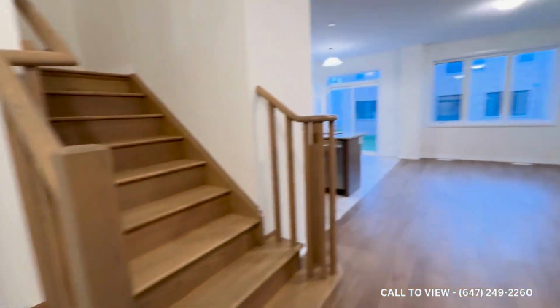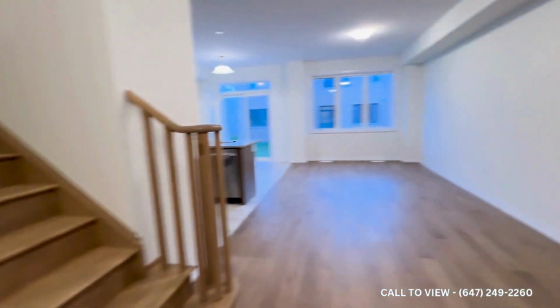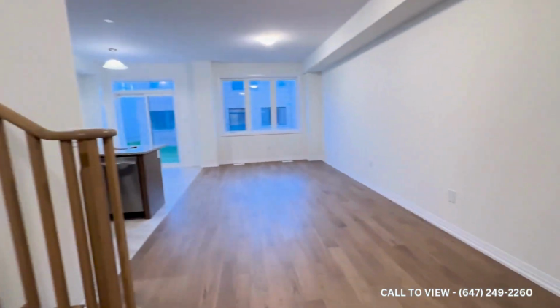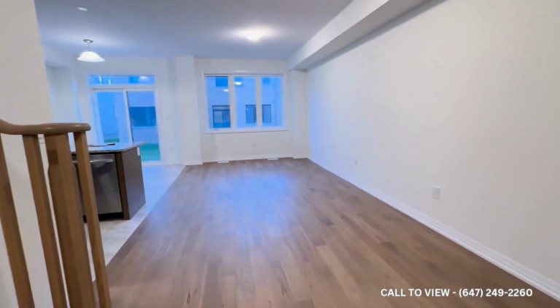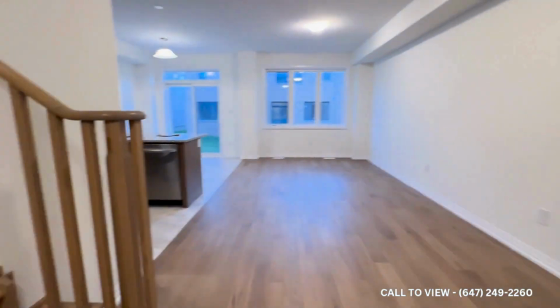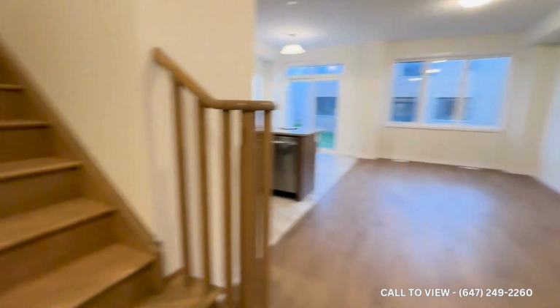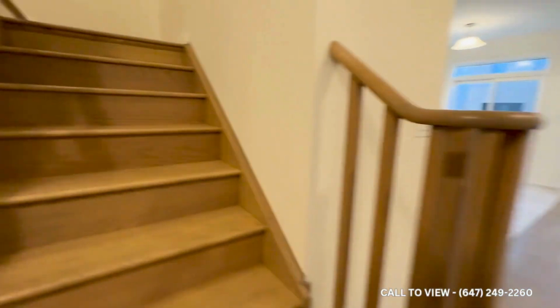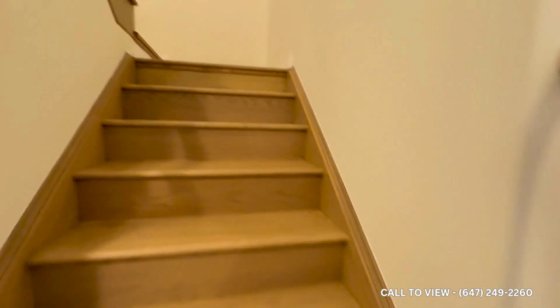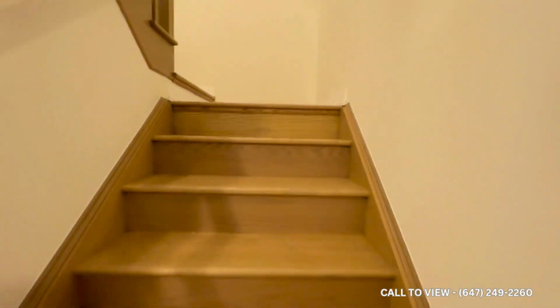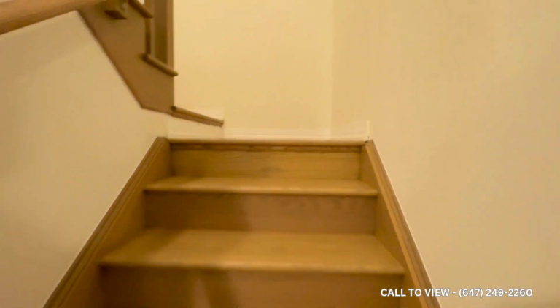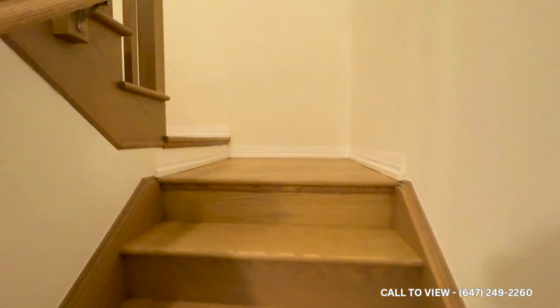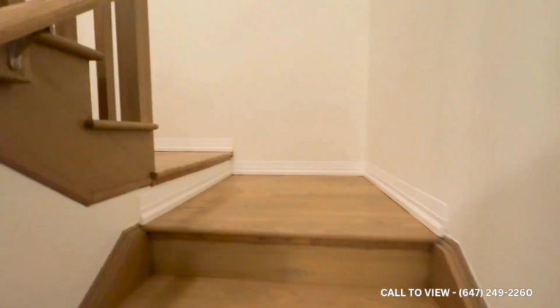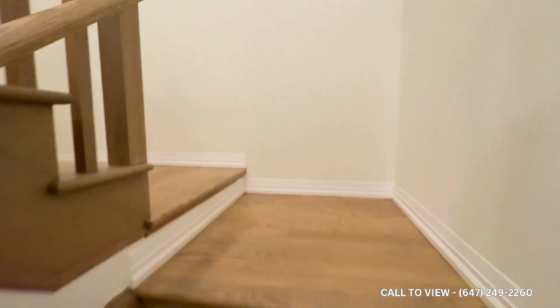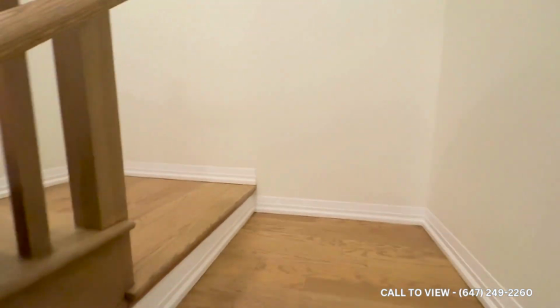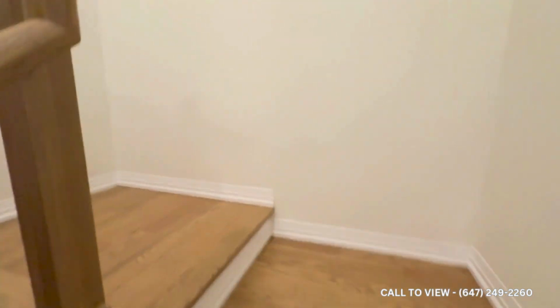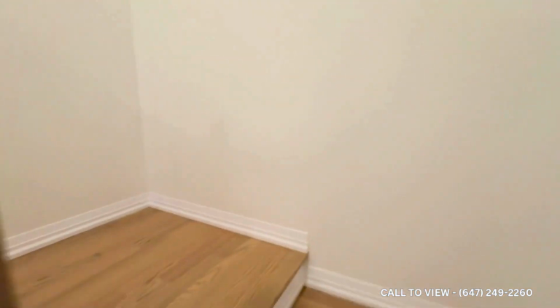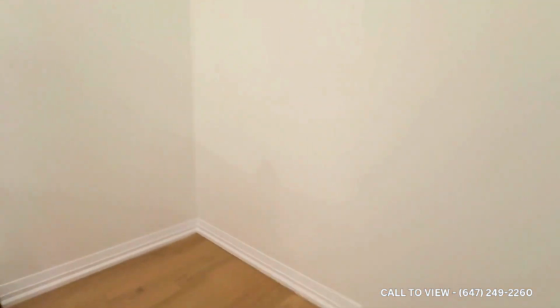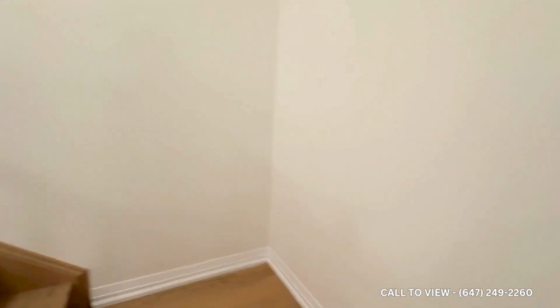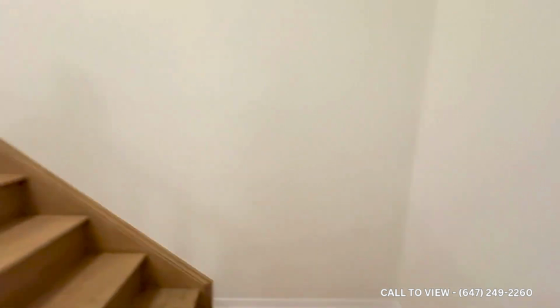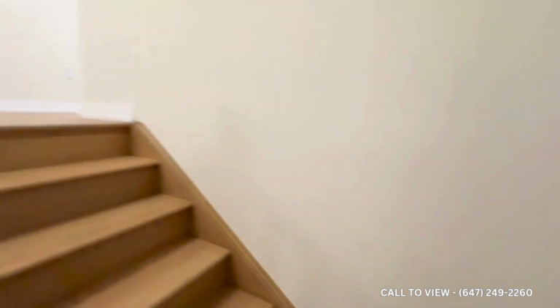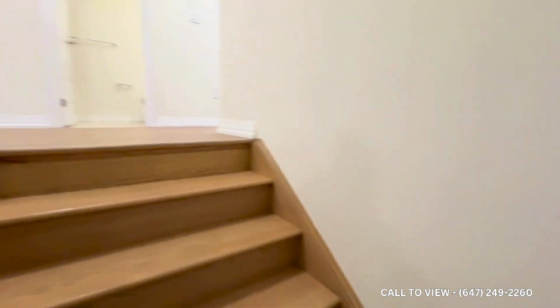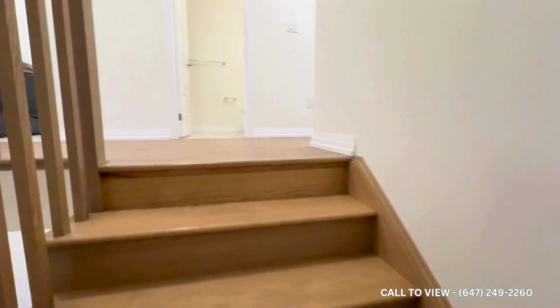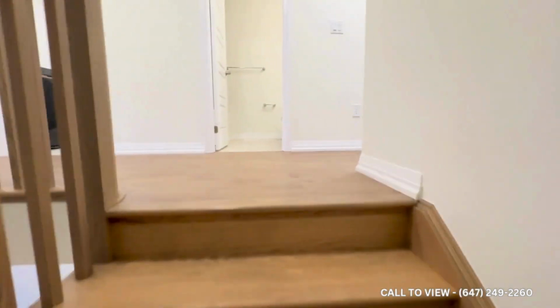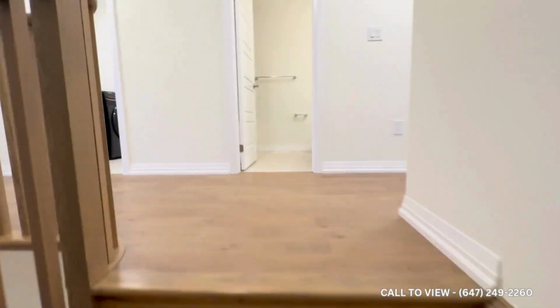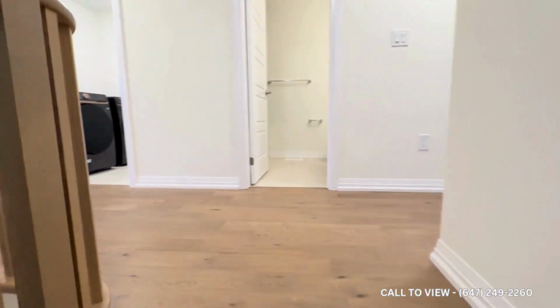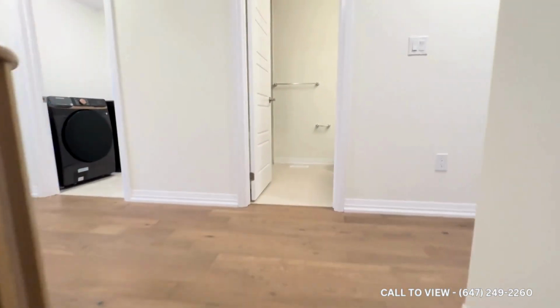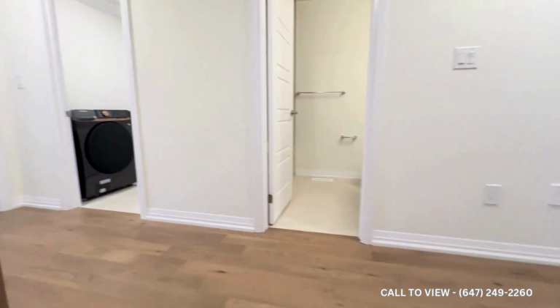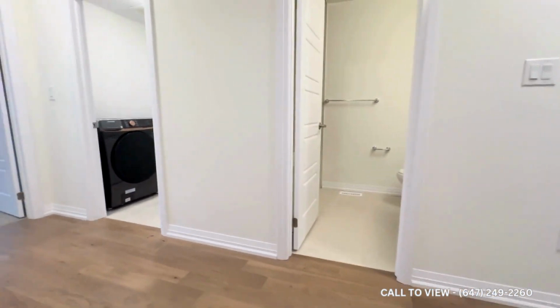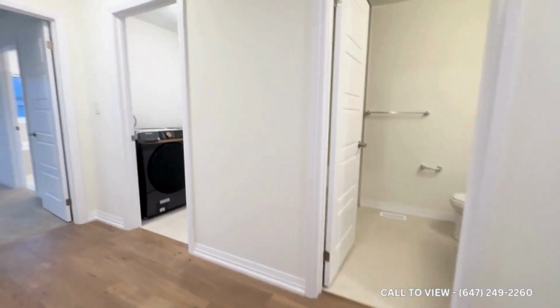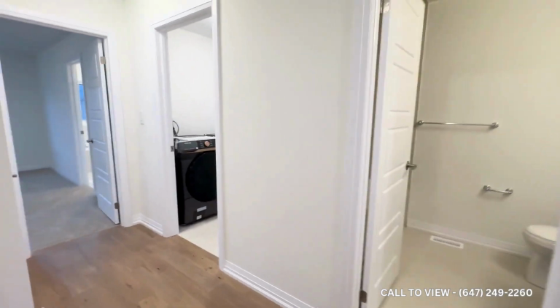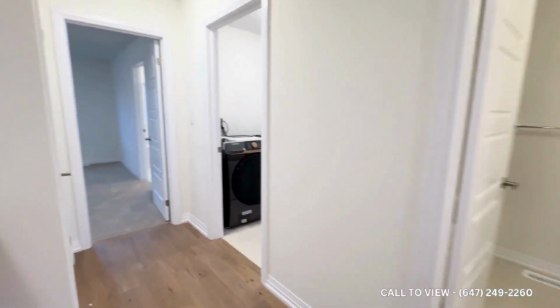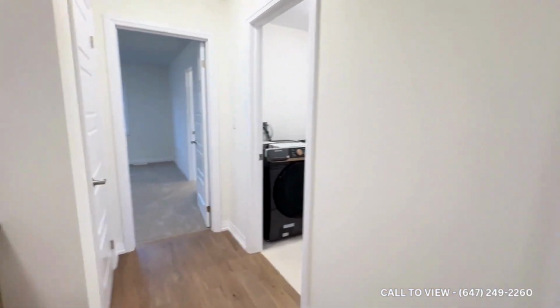Now before we head into the main area of the property, let's take a look upstairs at the bedrooms. There's great hardwood all the way throughout the property, and in the bedrooms you'll notice a nice cozy carpet.